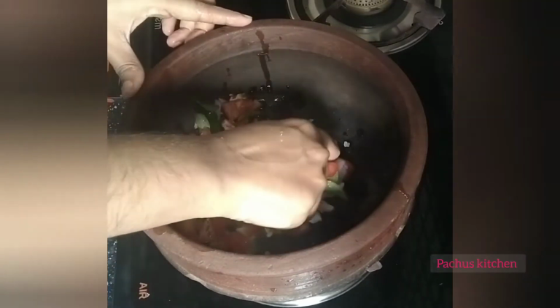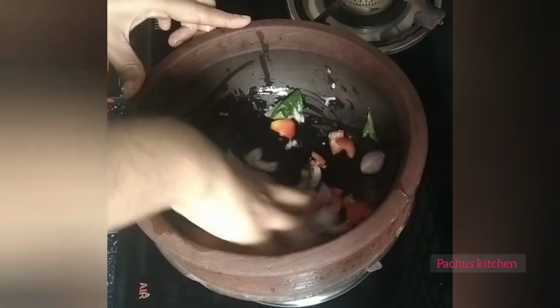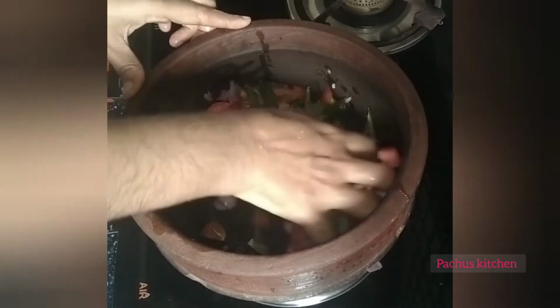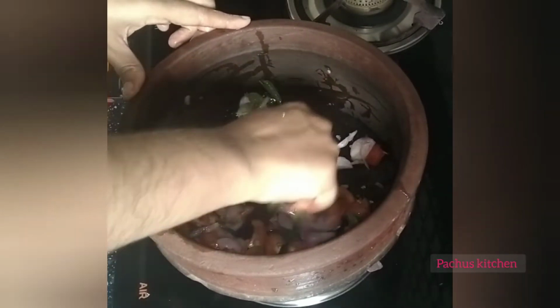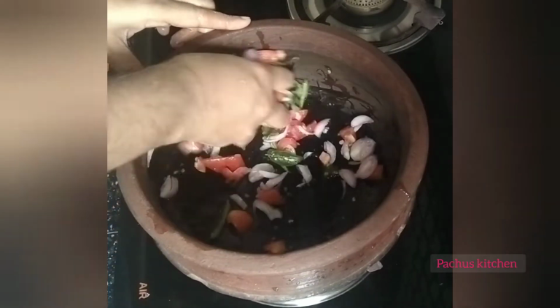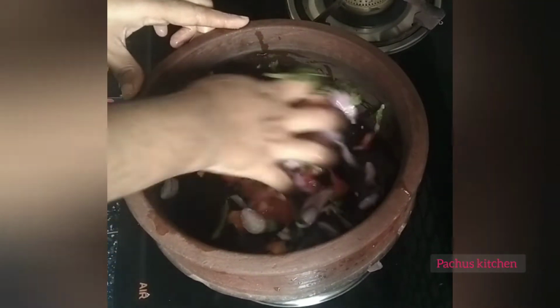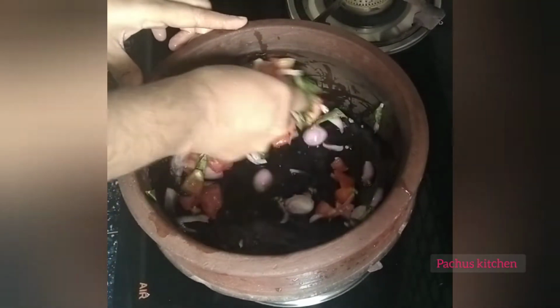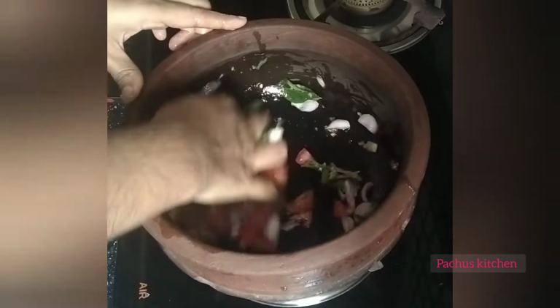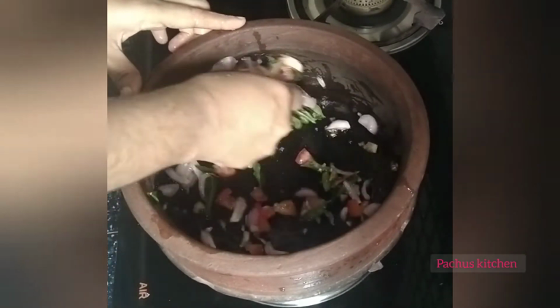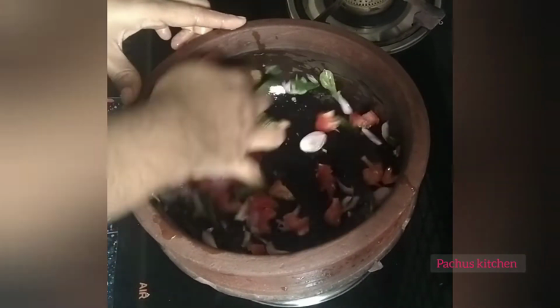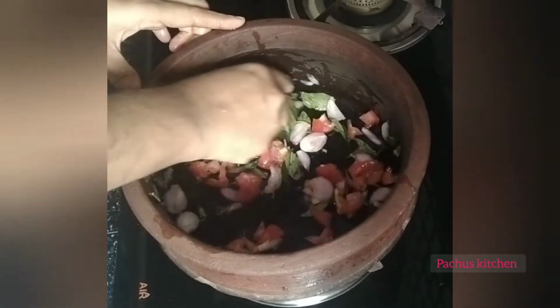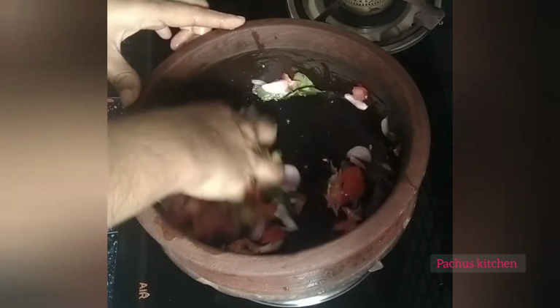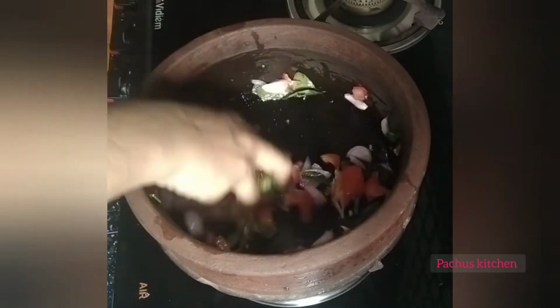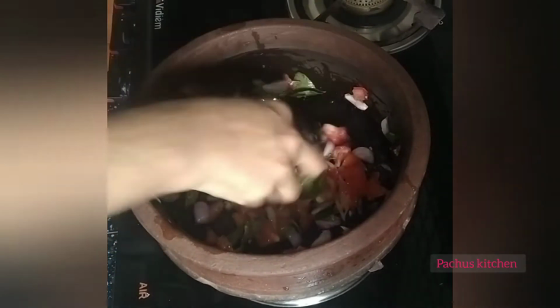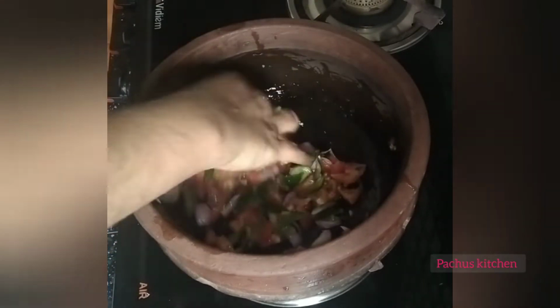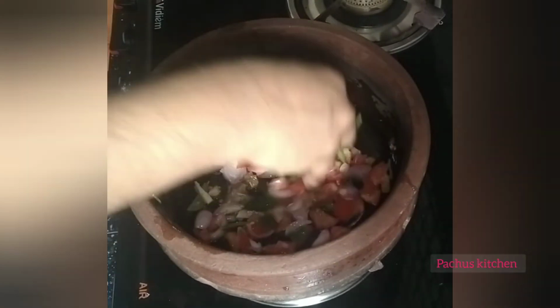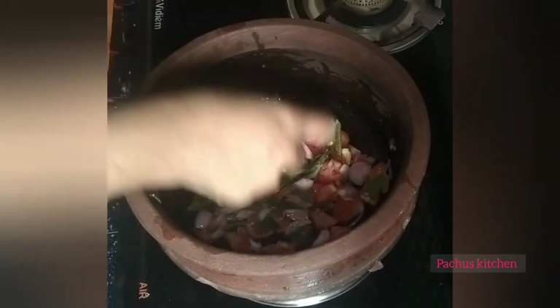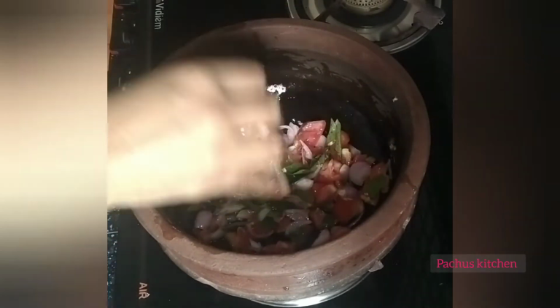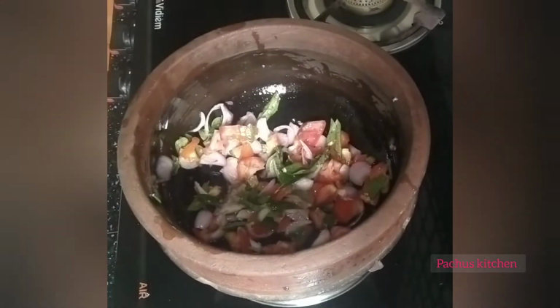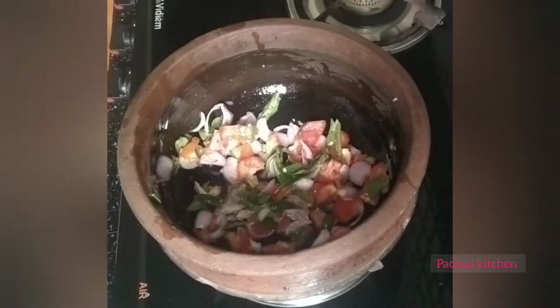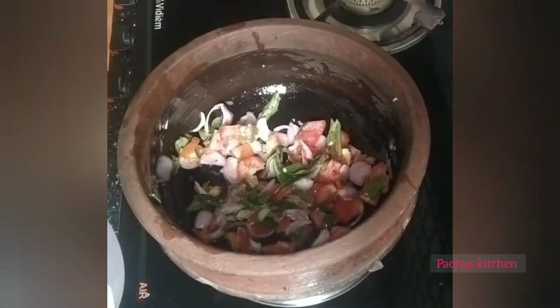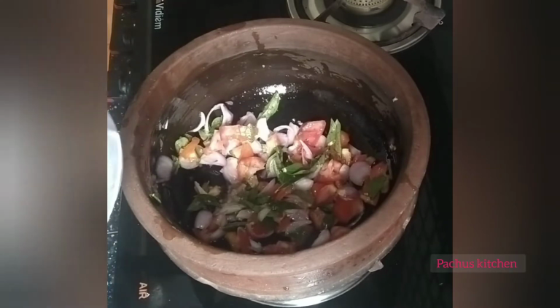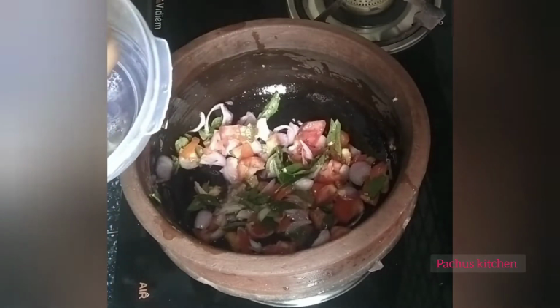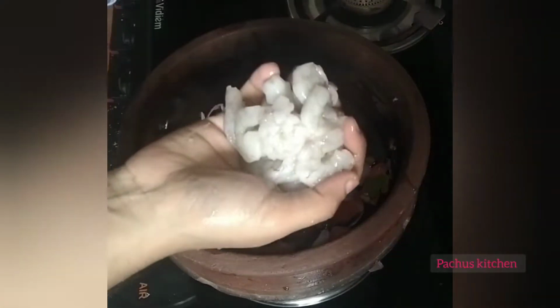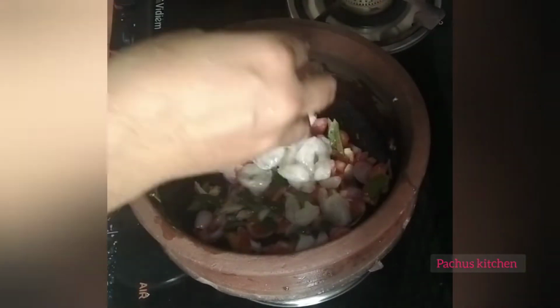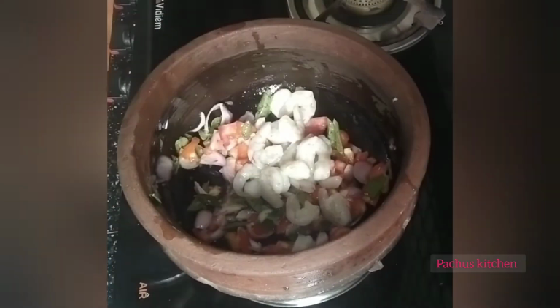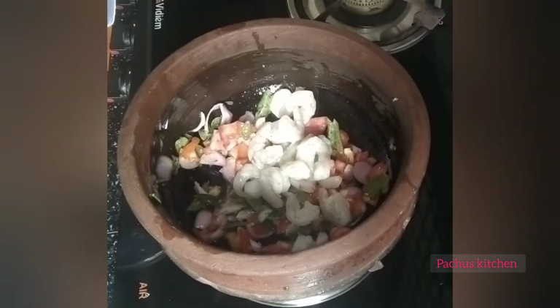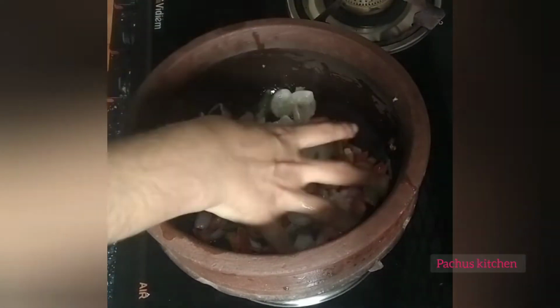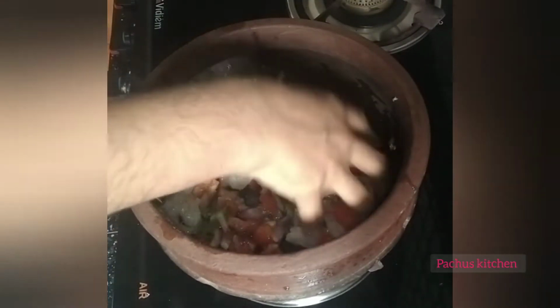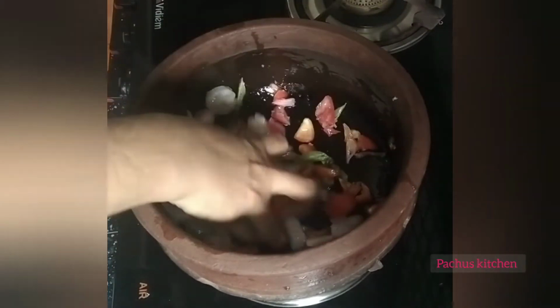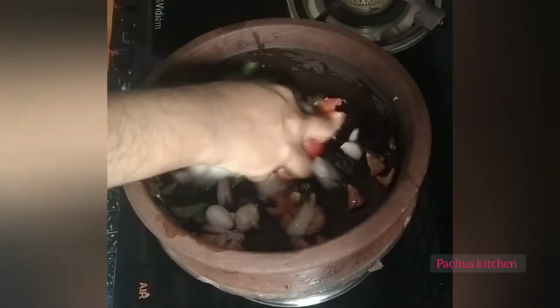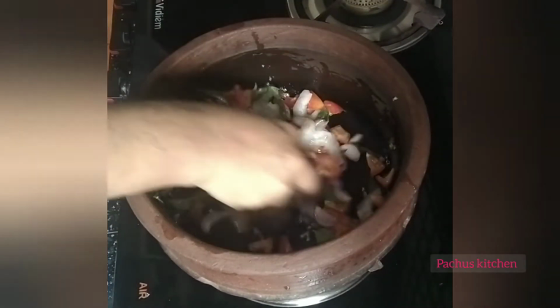Add a little to the other side of the bowl. The next step is 350g into the bowl.